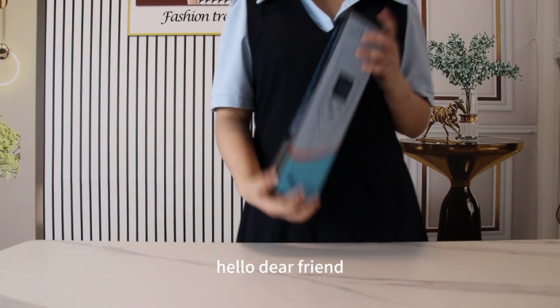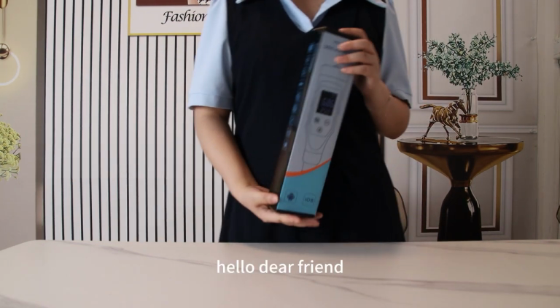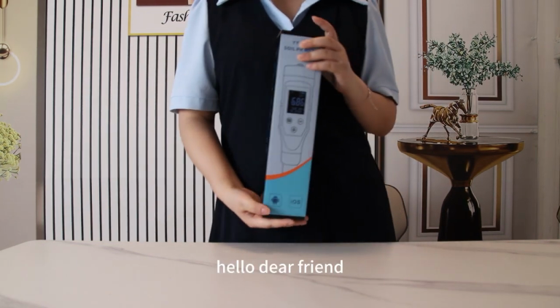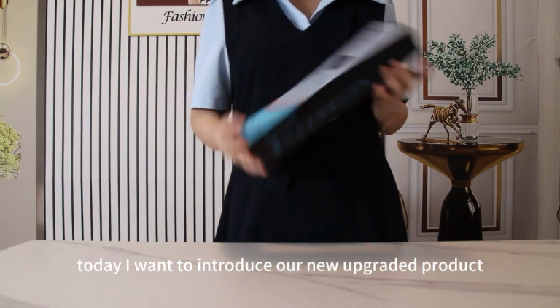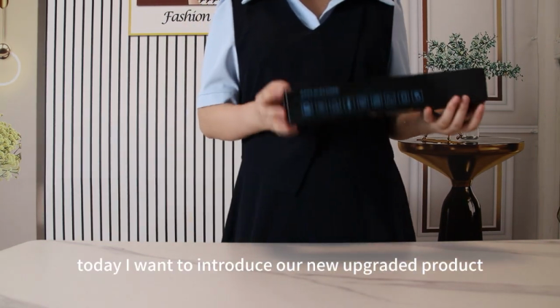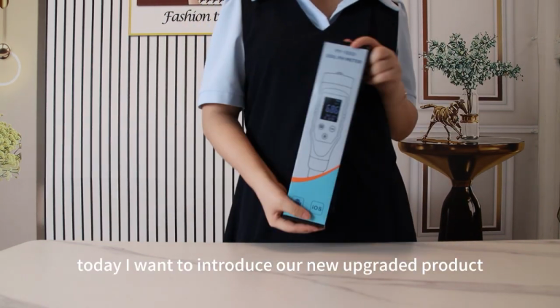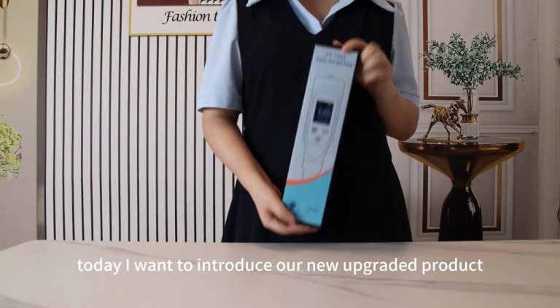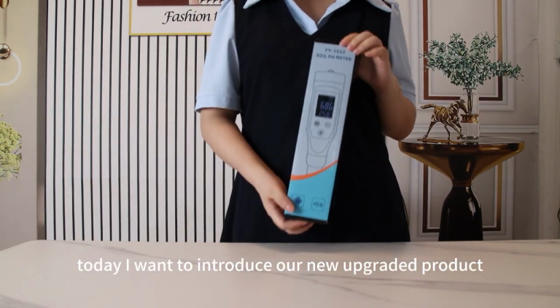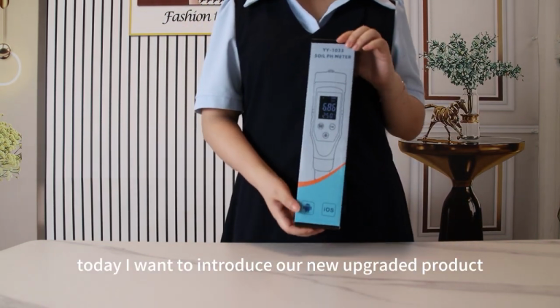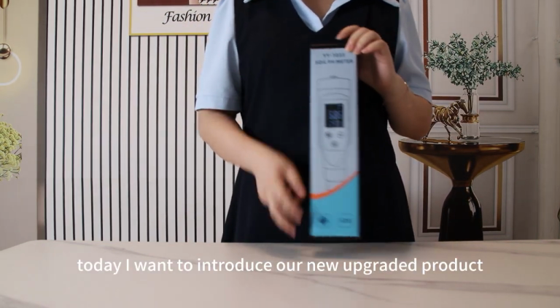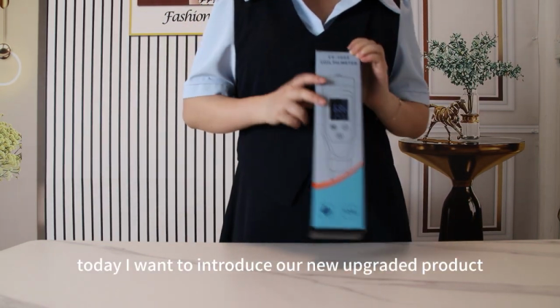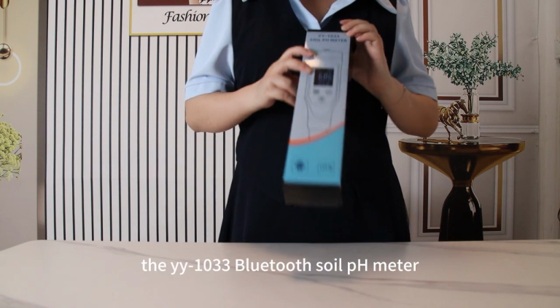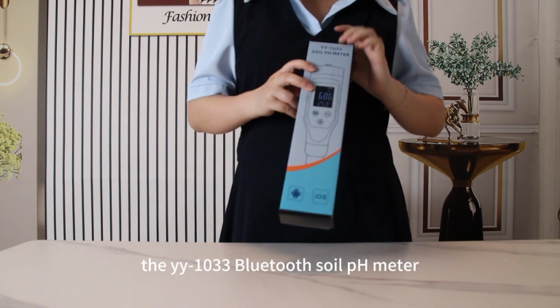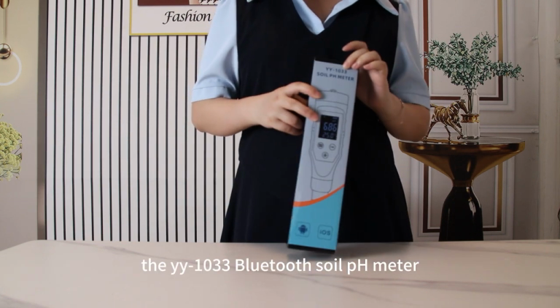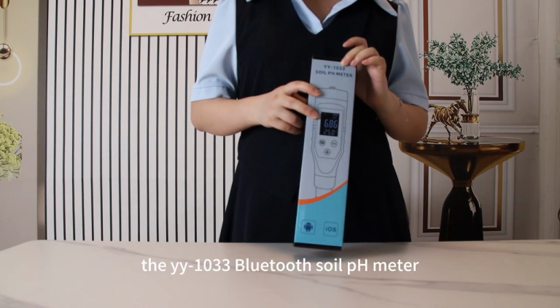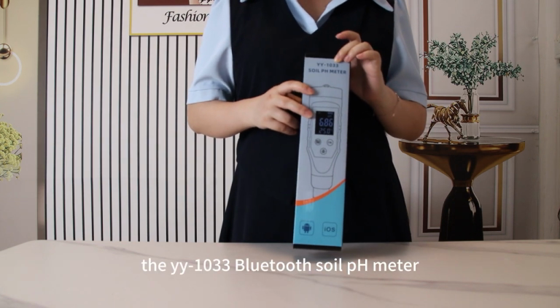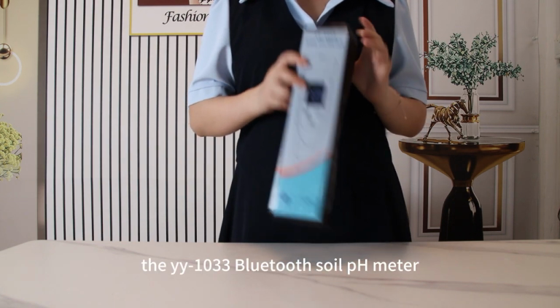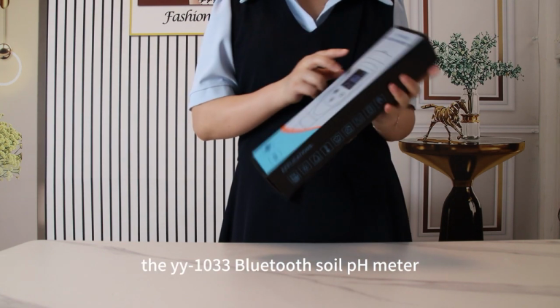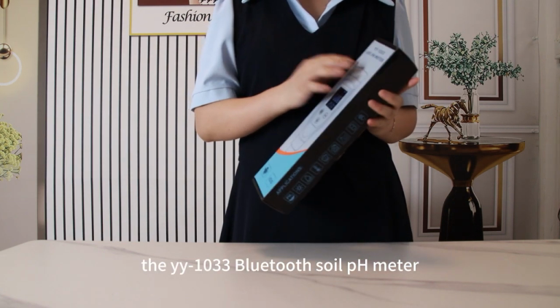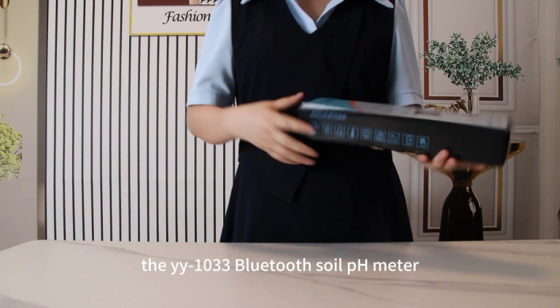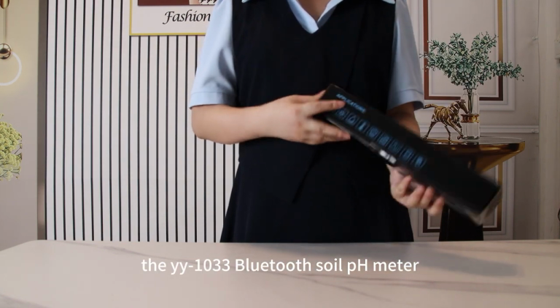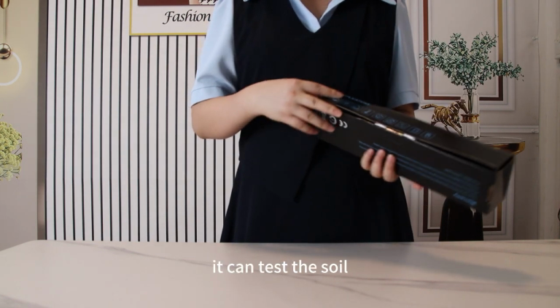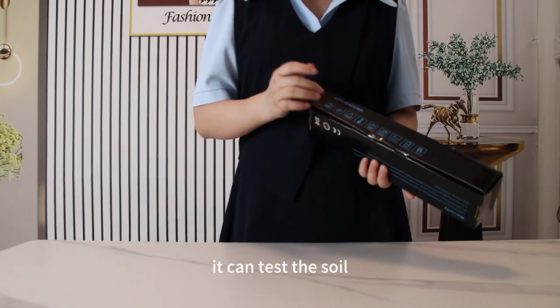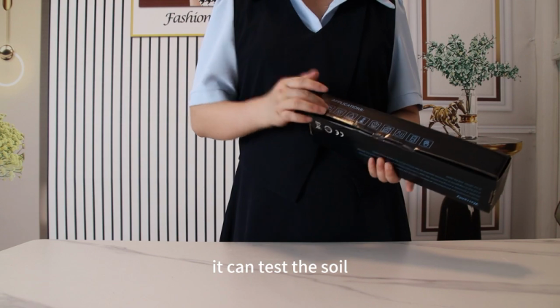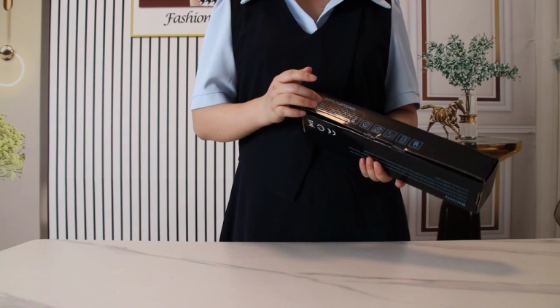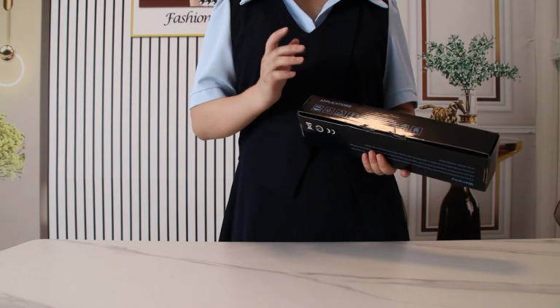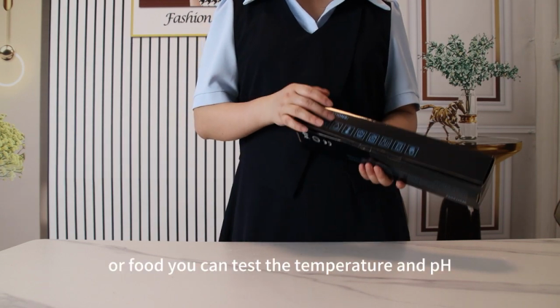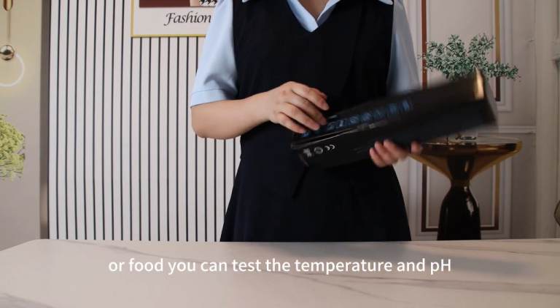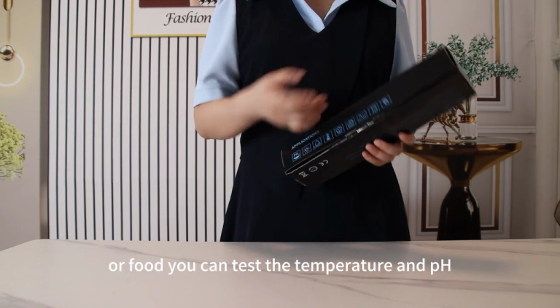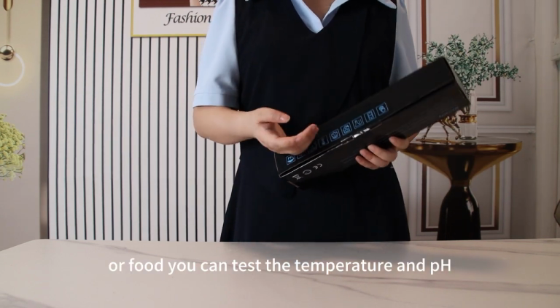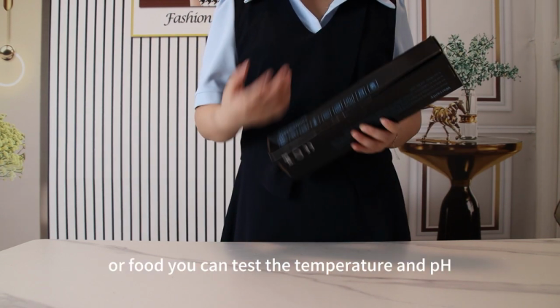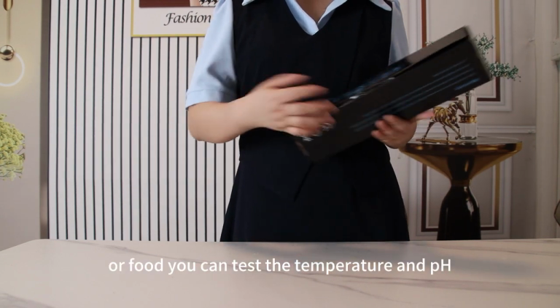Hello dear friend, today I want to introduce our new Agri-T product, the YY1033 Bluetooth soil pH meter. It can test the soil or food — it can test the temperature and pH.